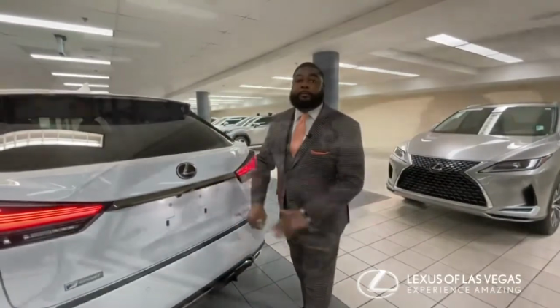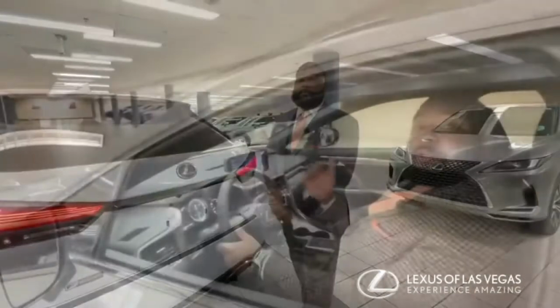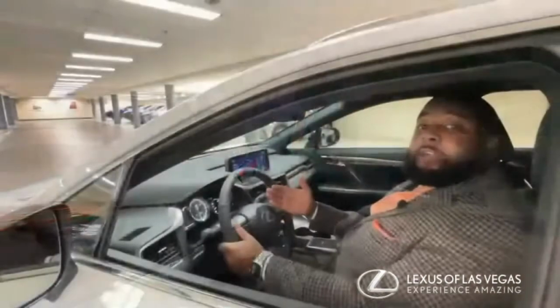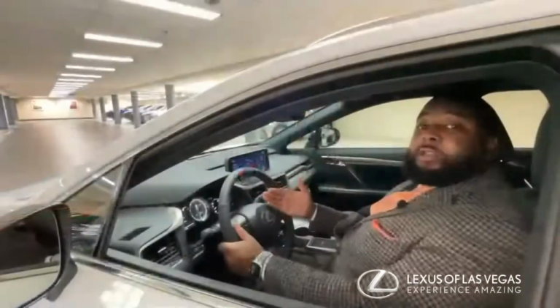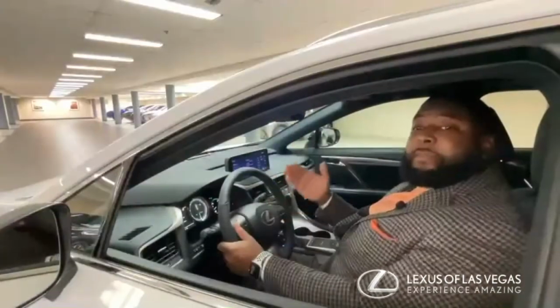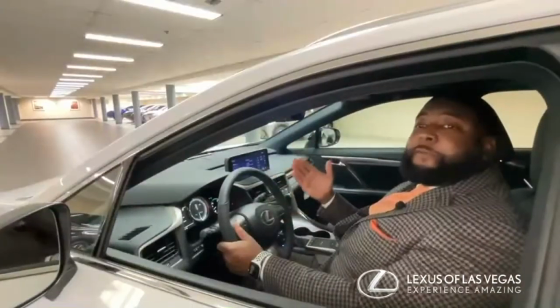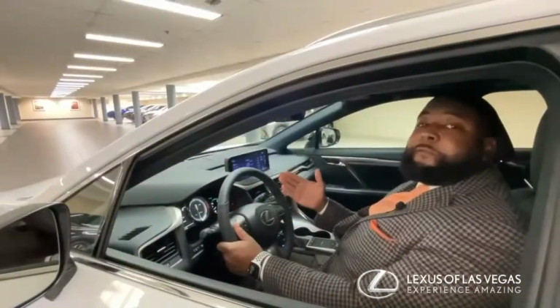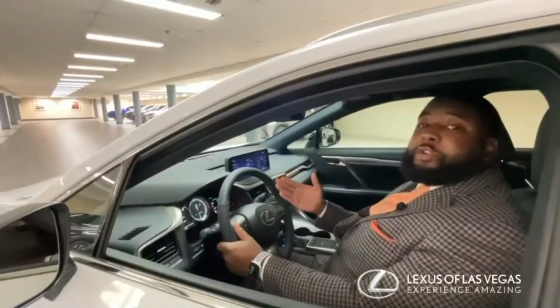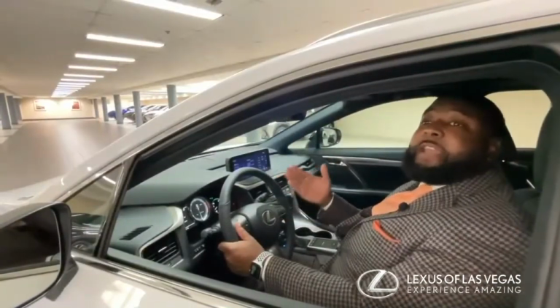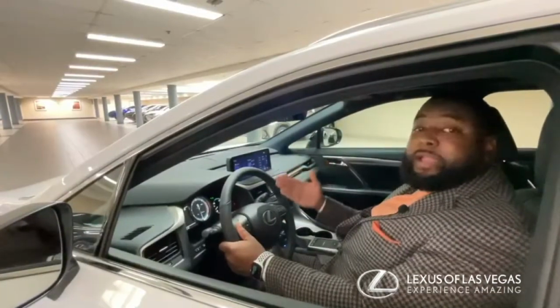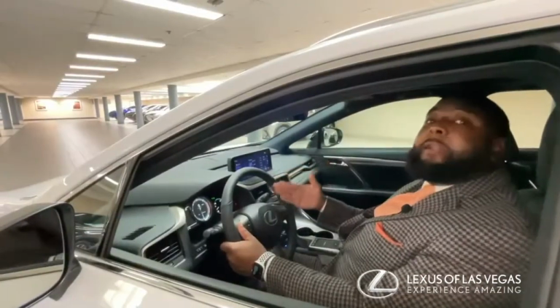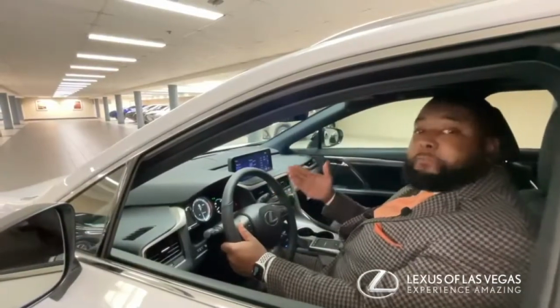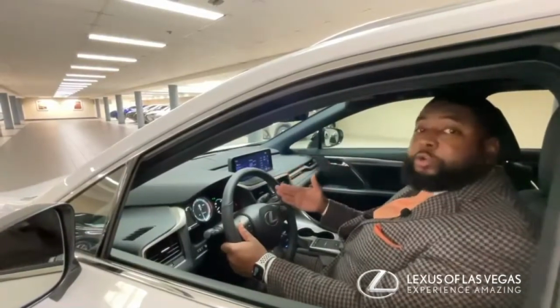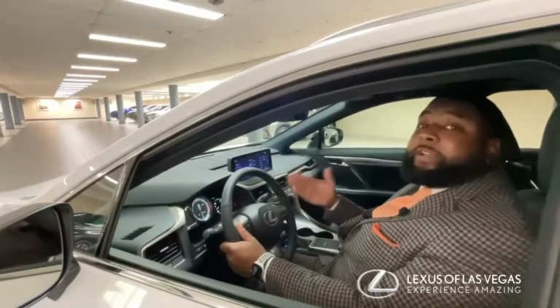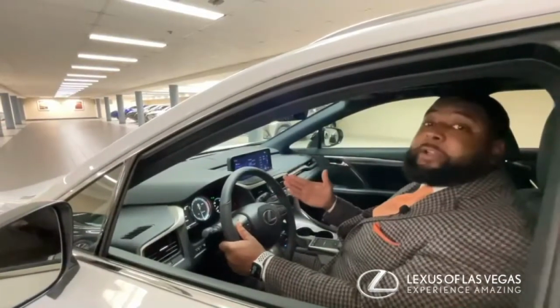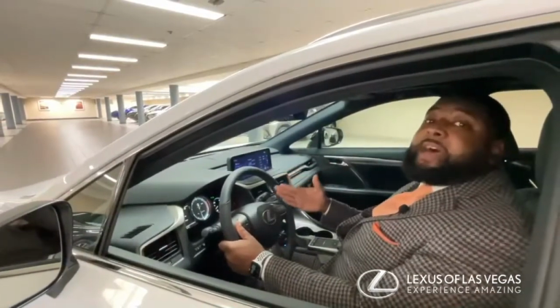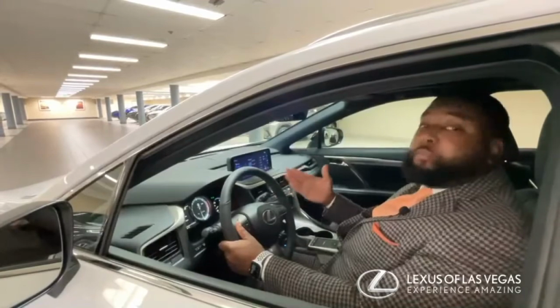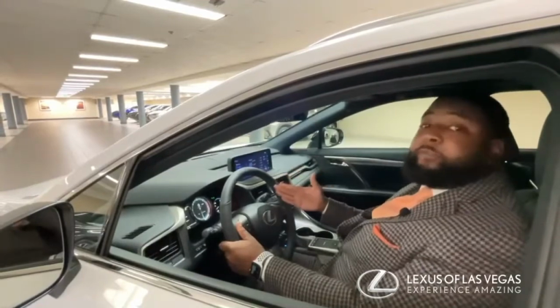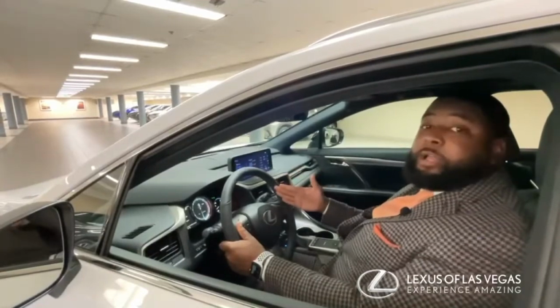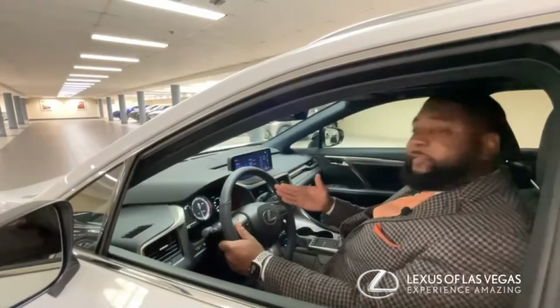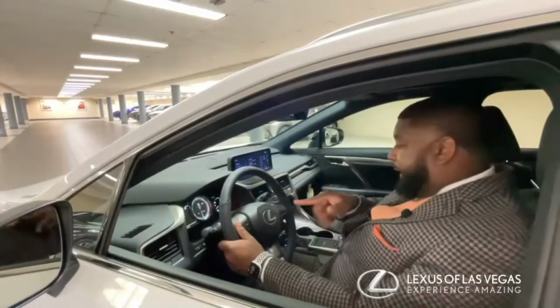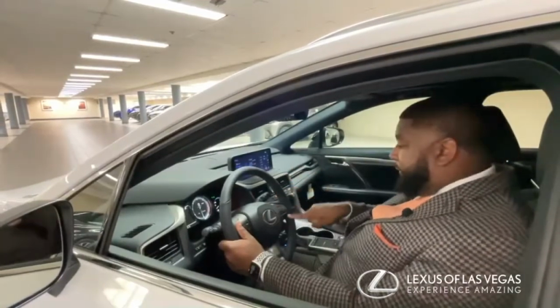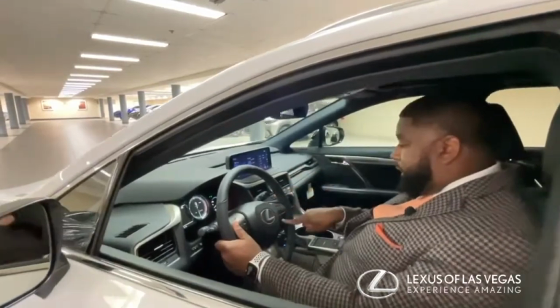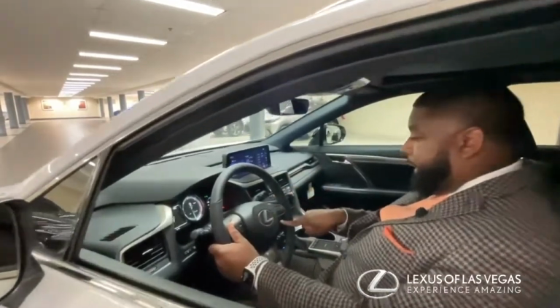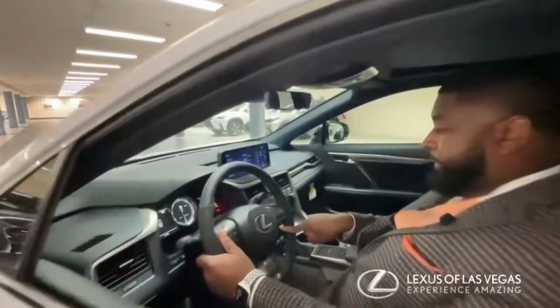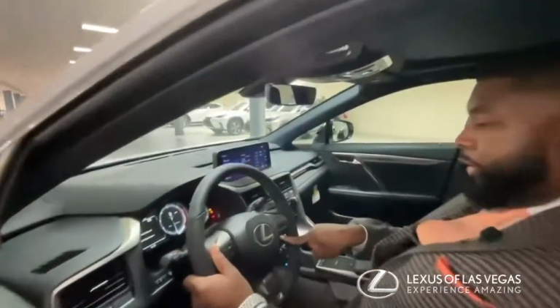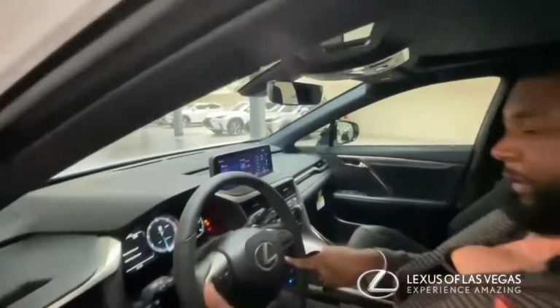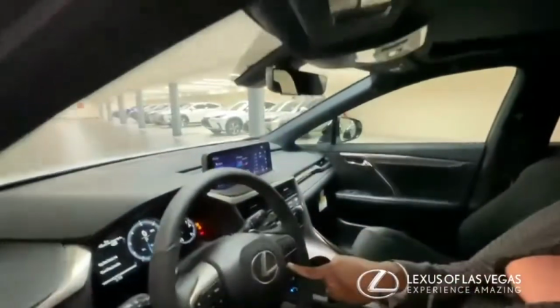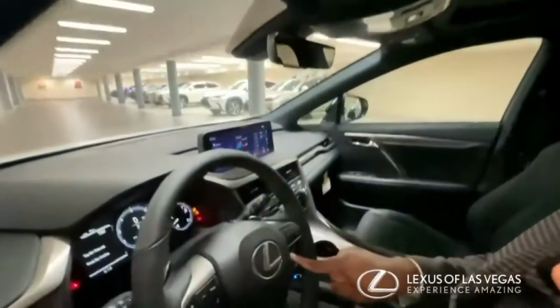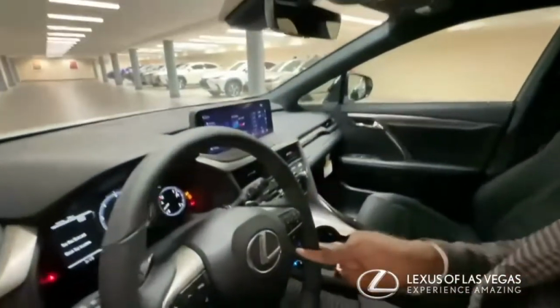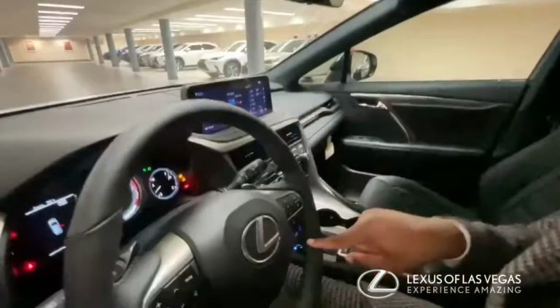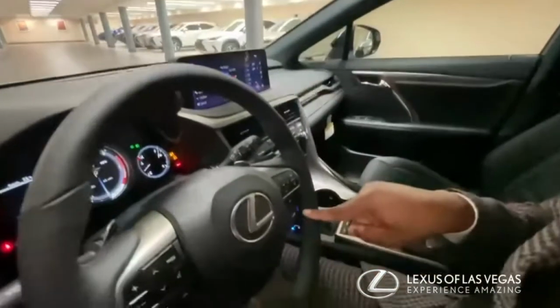Now that we're inside the car, let's talk about a few of the safety-related features that are going to make your driving experience that much more comfortable. We're going to talk about a few of these buttons on the bottom of the steering wheel.